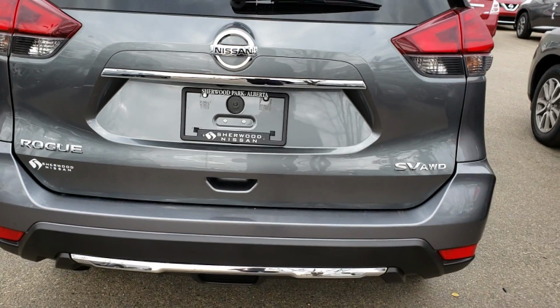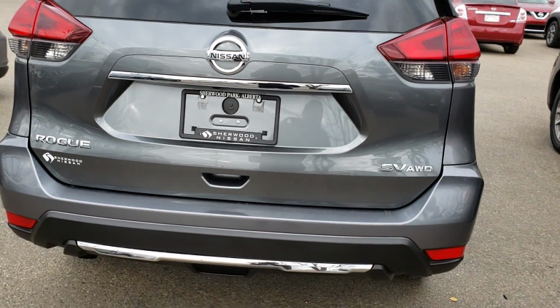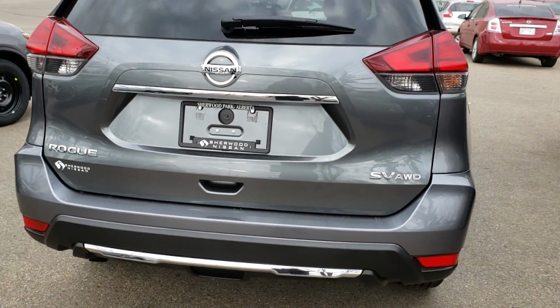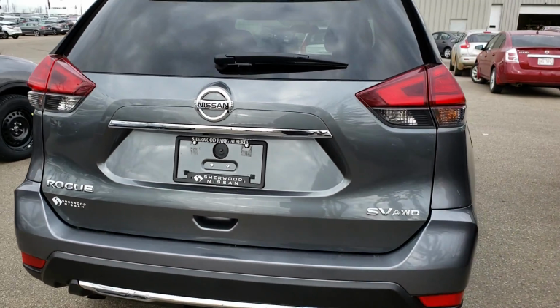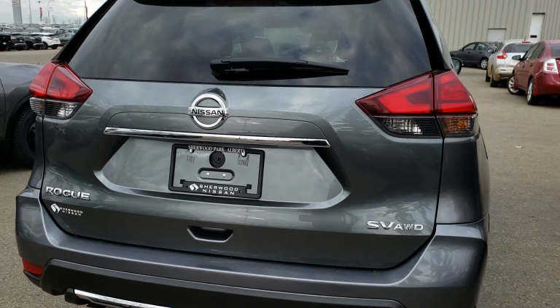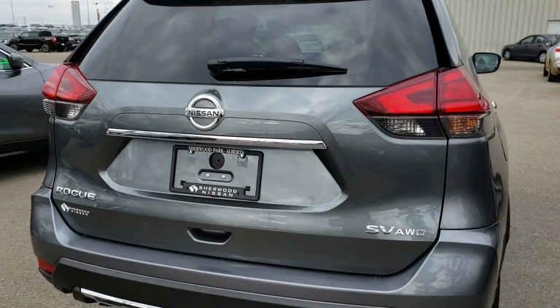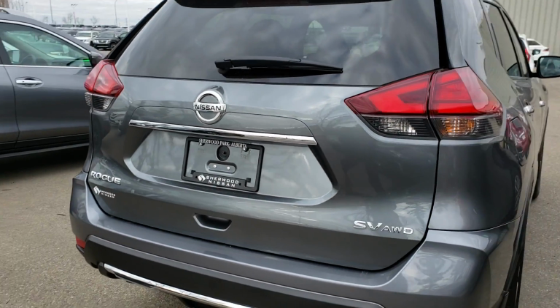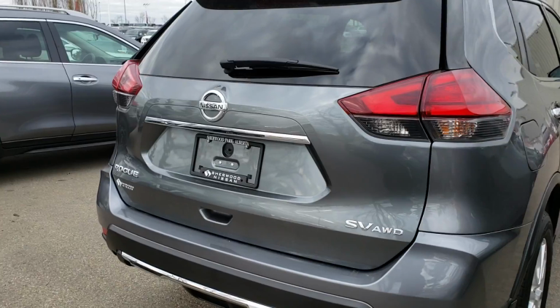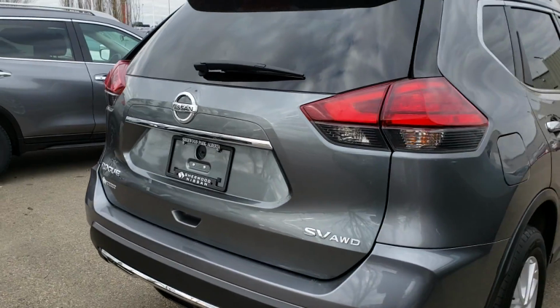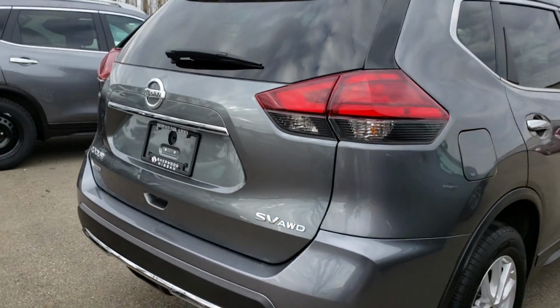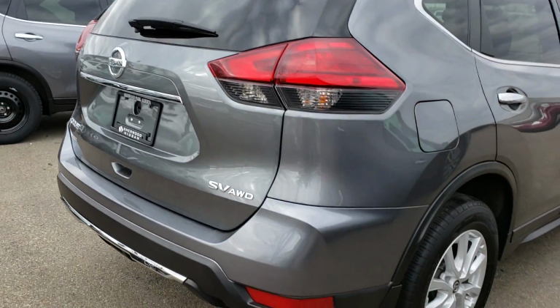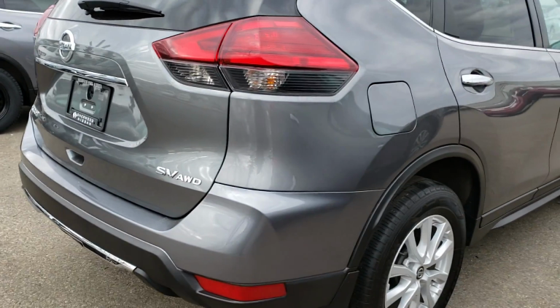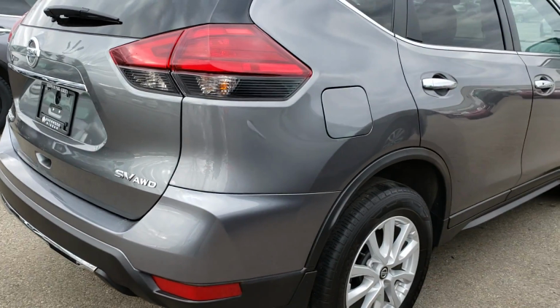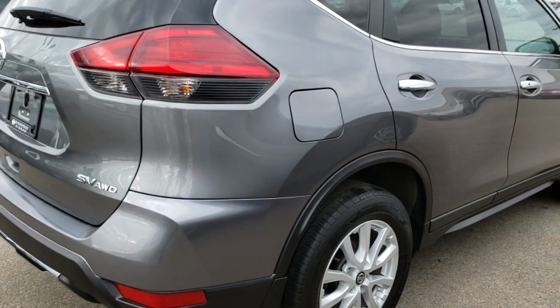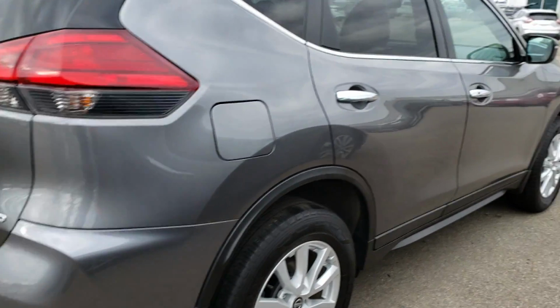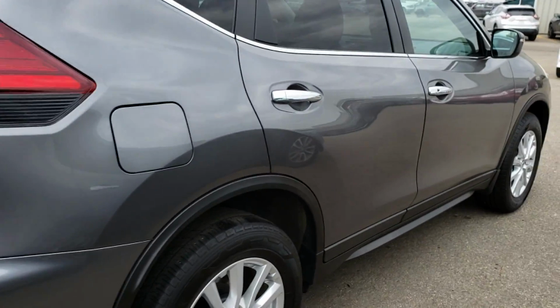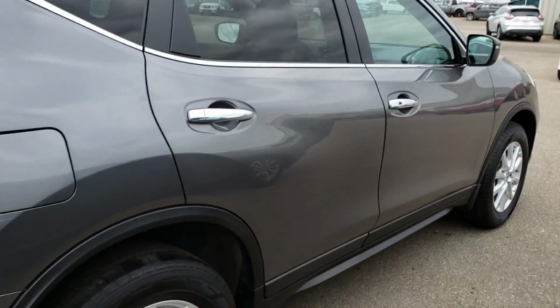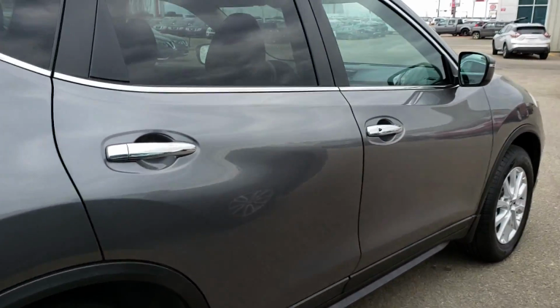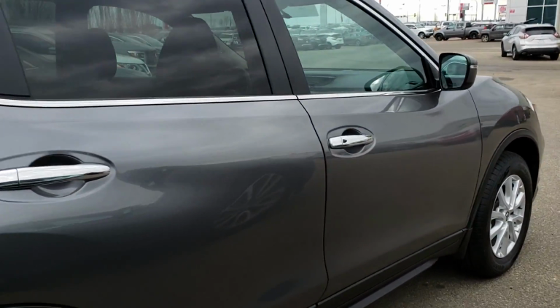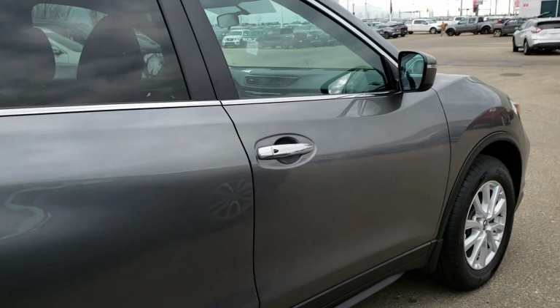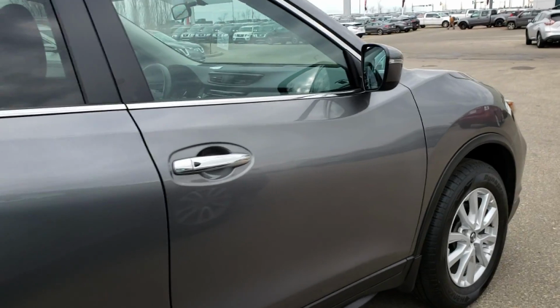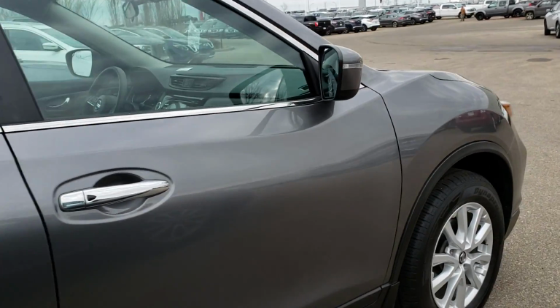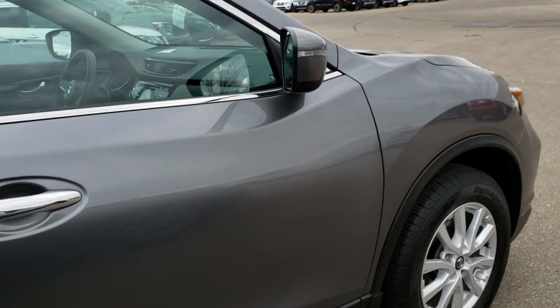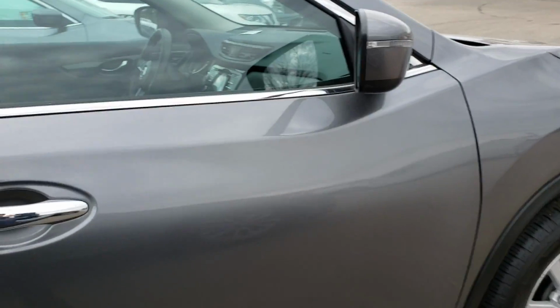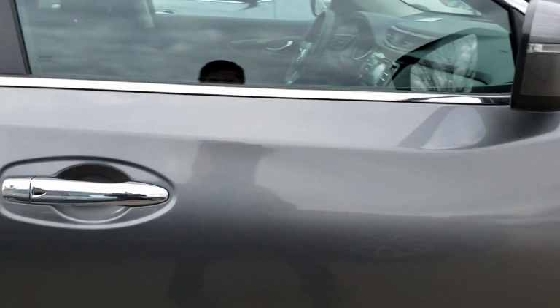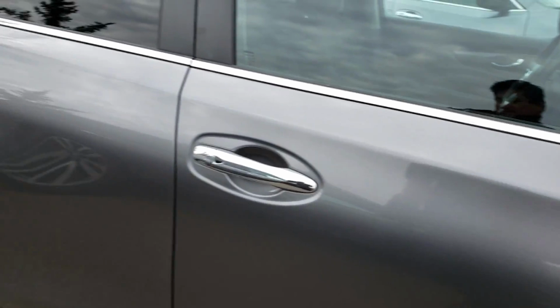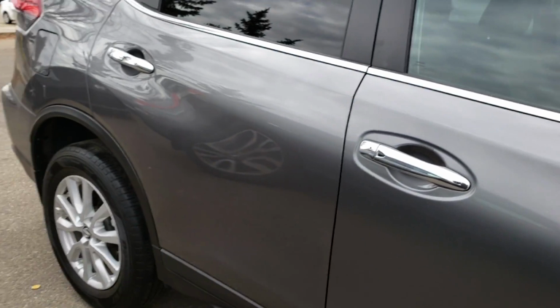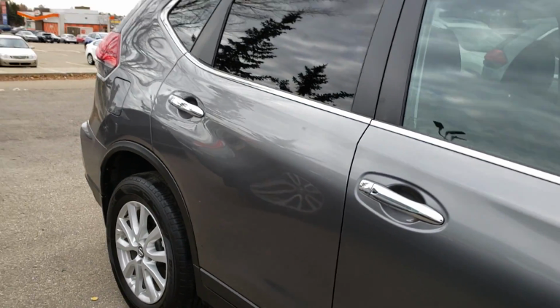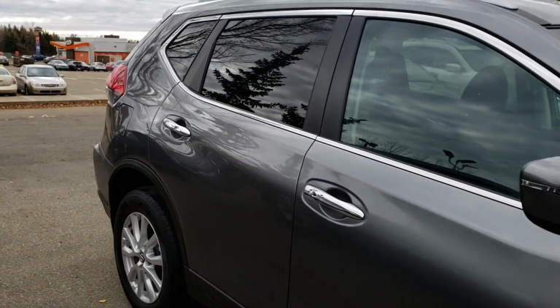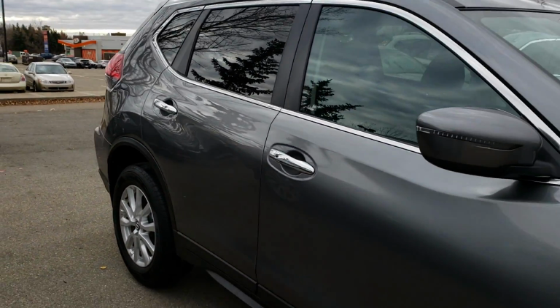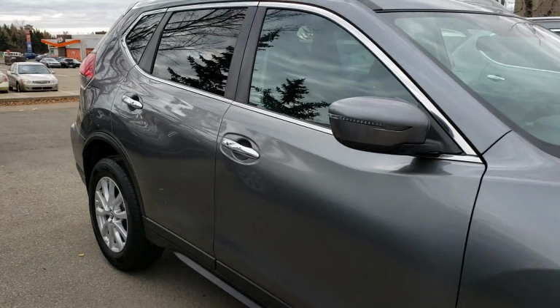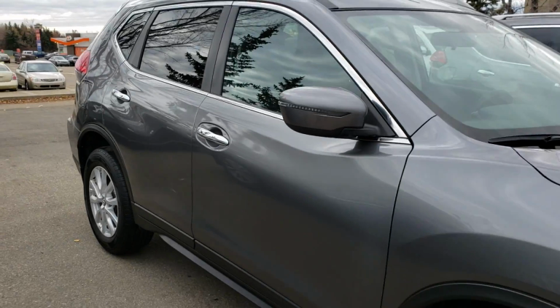This one is an SV all-wheel drive. Just finished with the tour — going to continue showing you the outside.